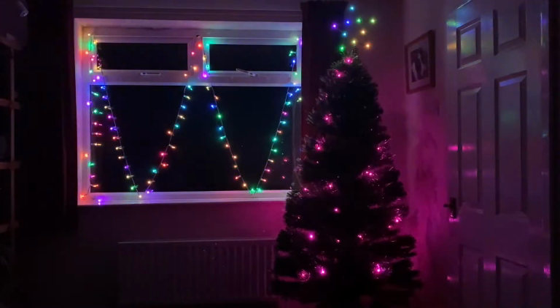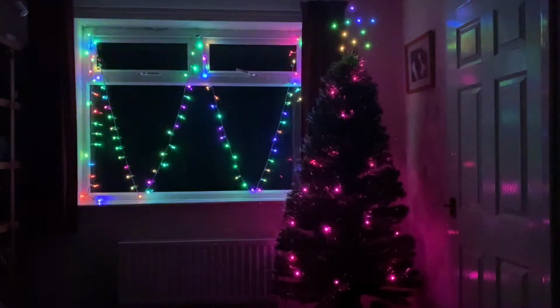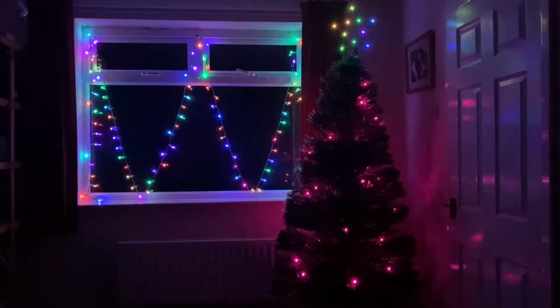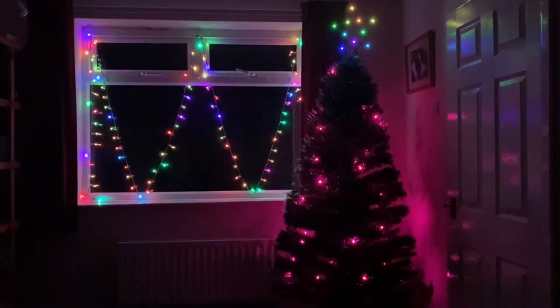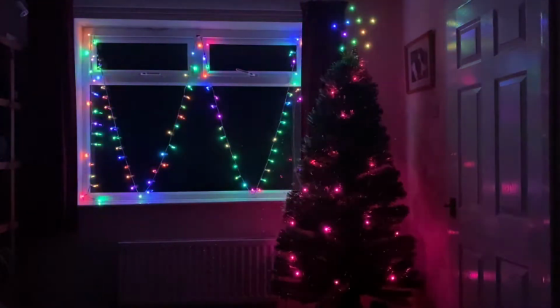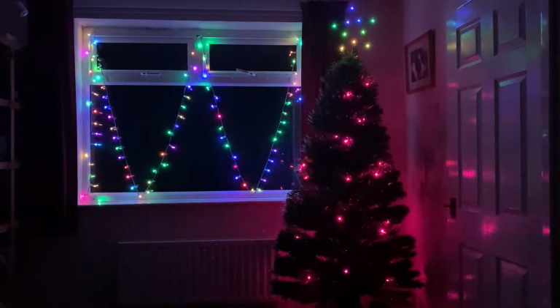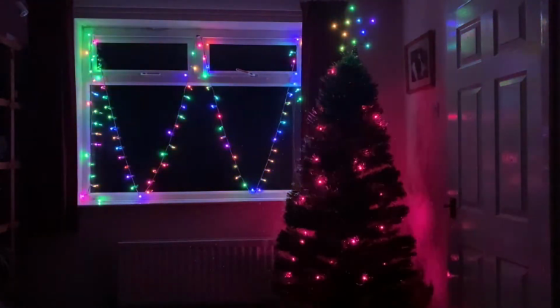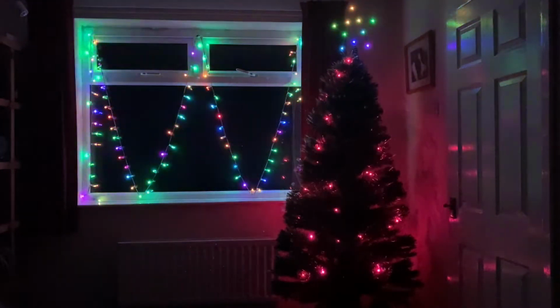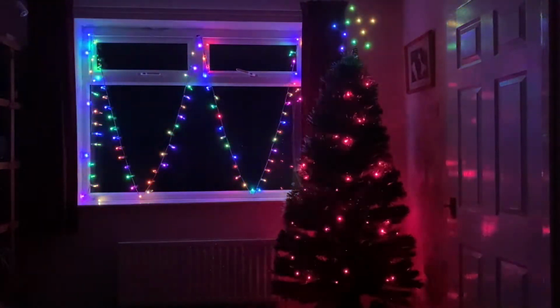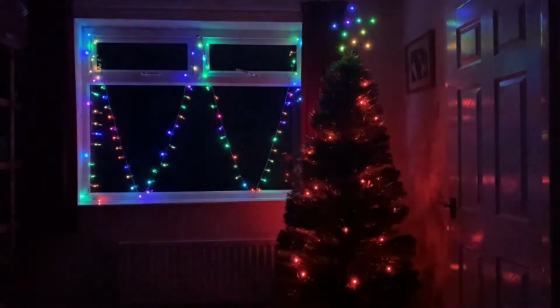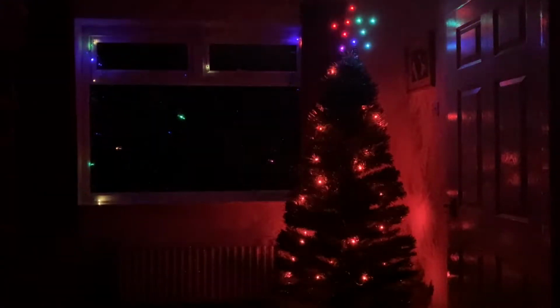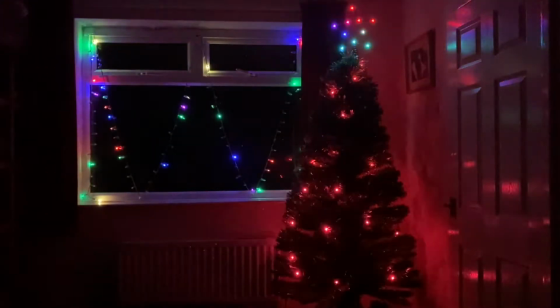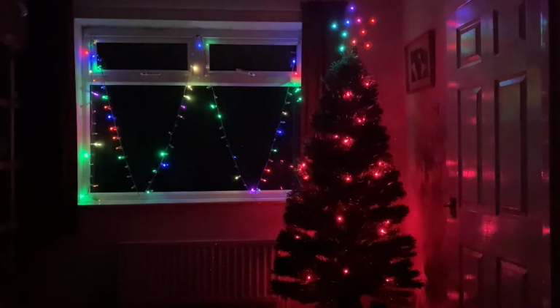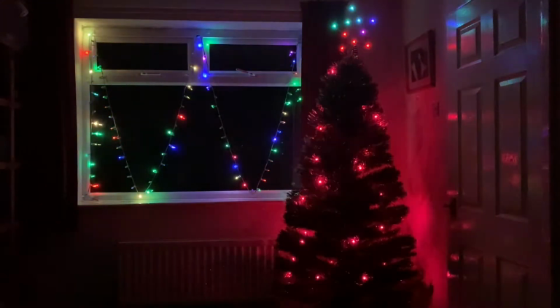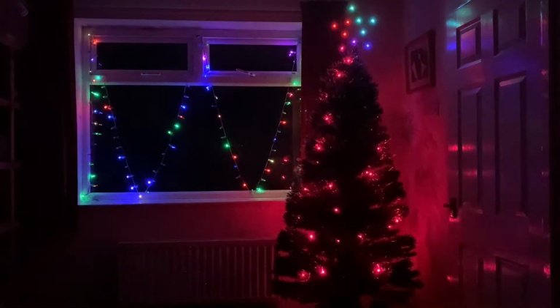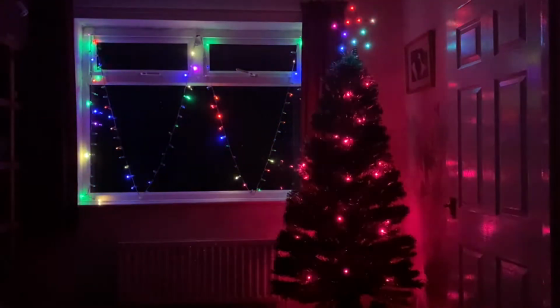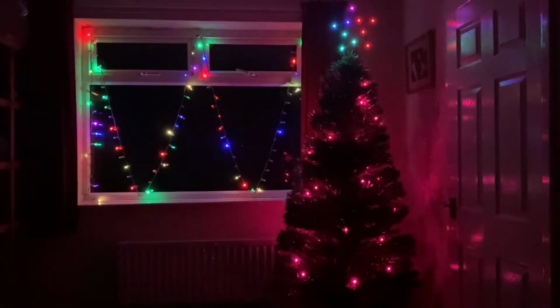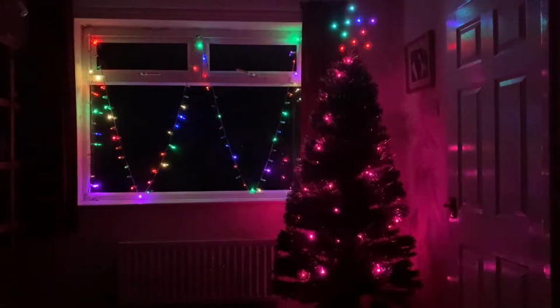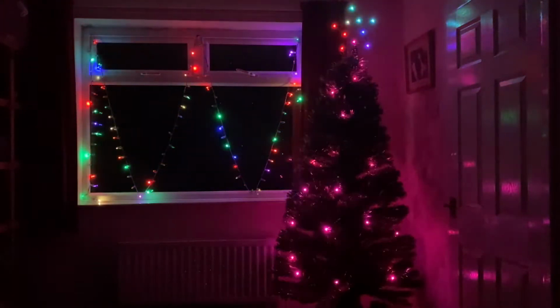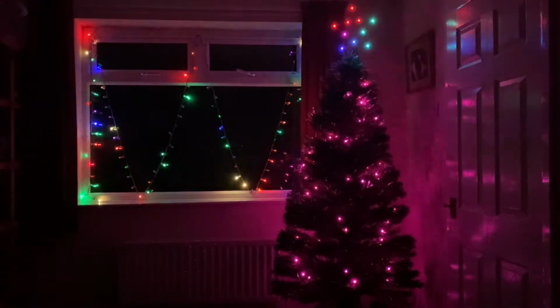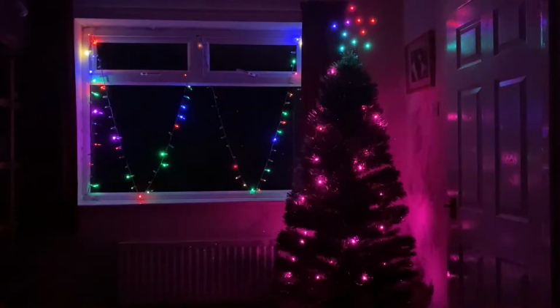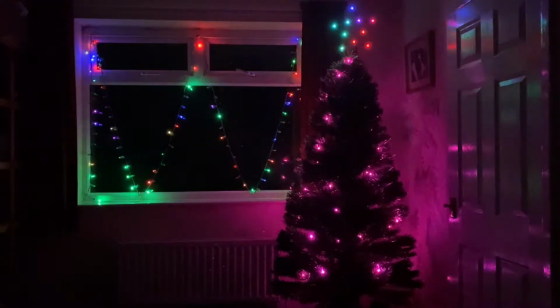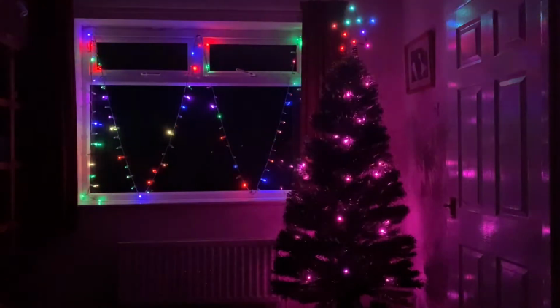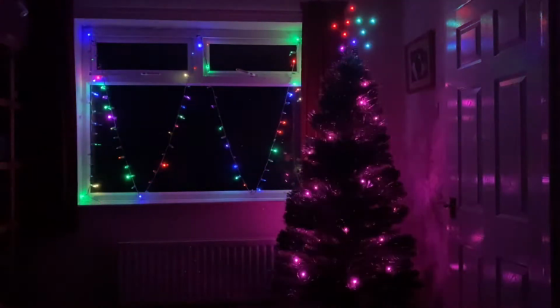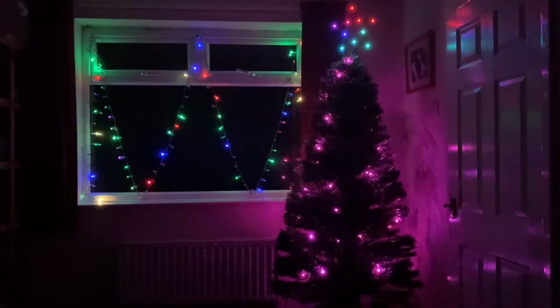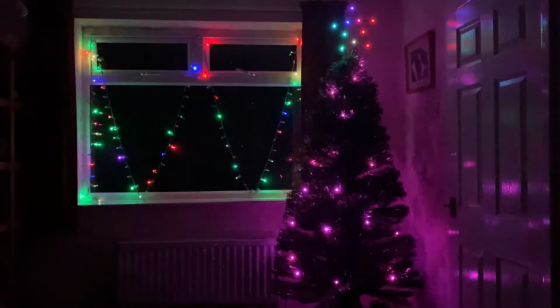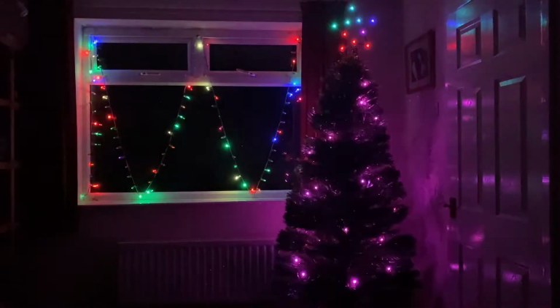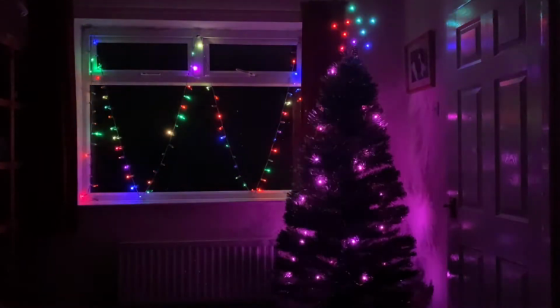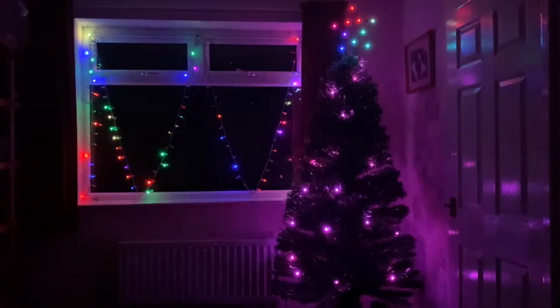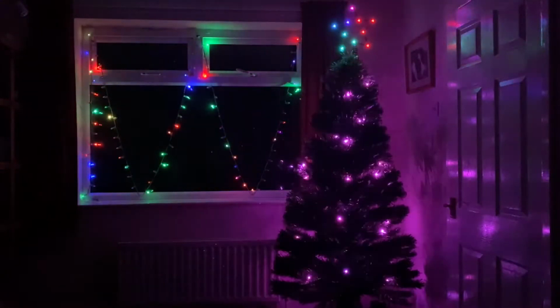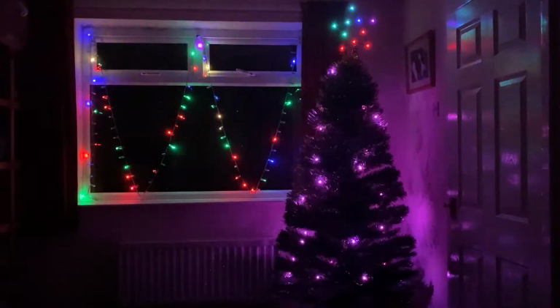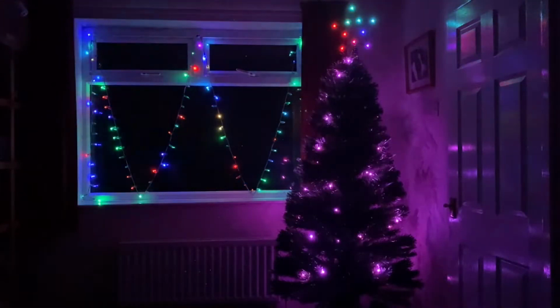It's Christmas and that only means one thing: lots and lots of Christmas lights. In this short episode we have a look at the lights that are put in the windows, the lights that are put on the tree, and of course the star on top of the tree.